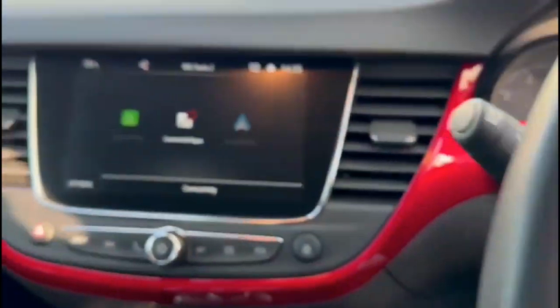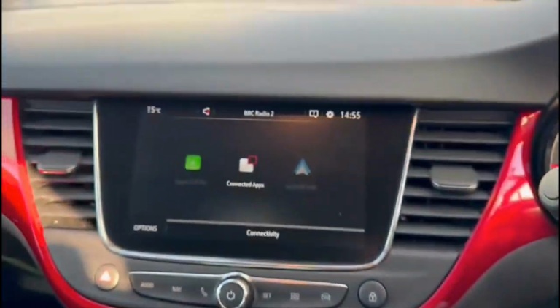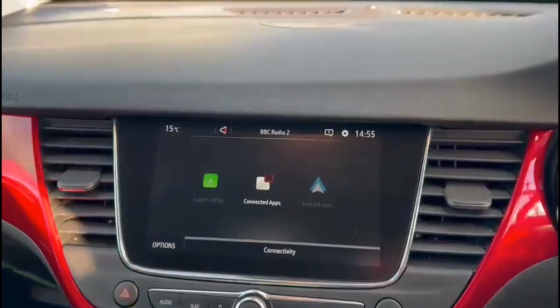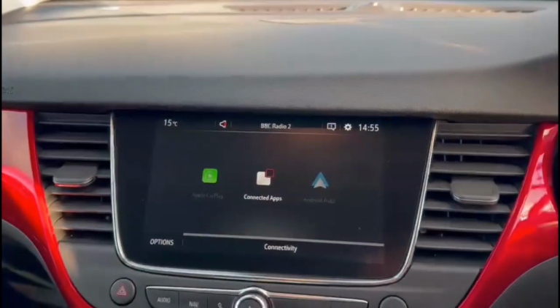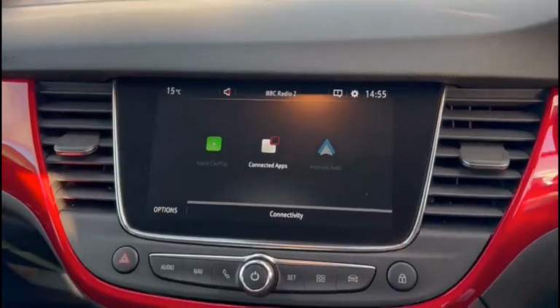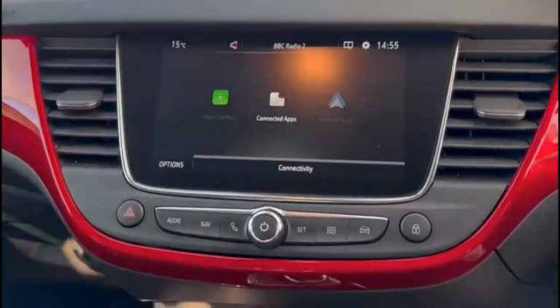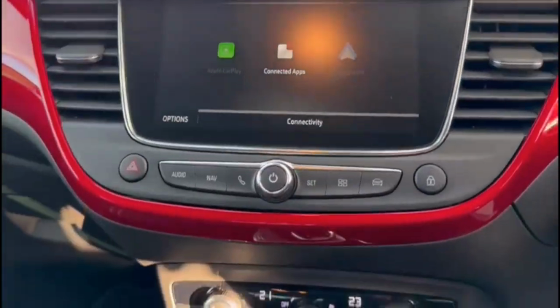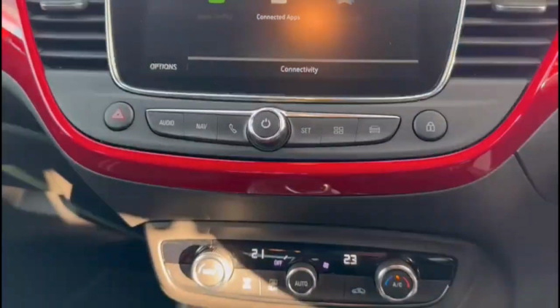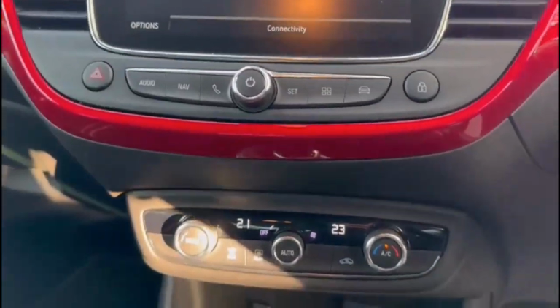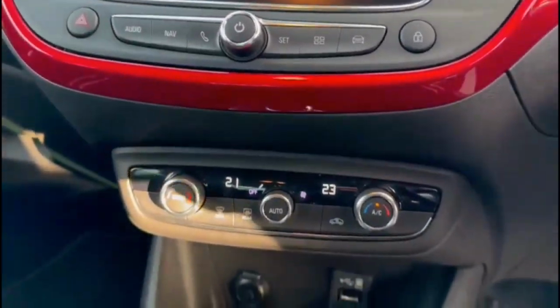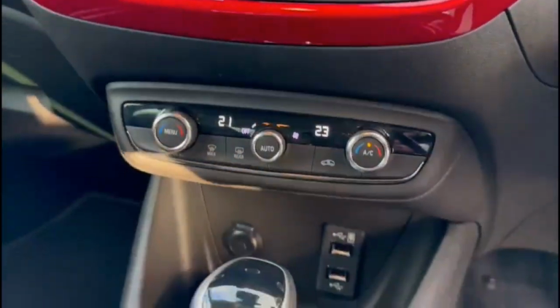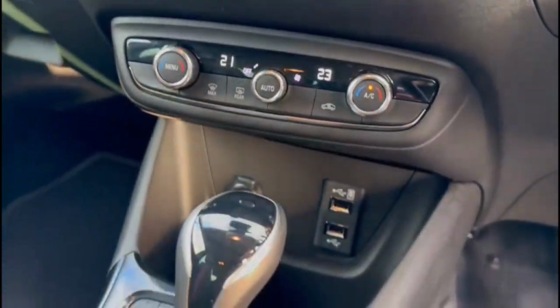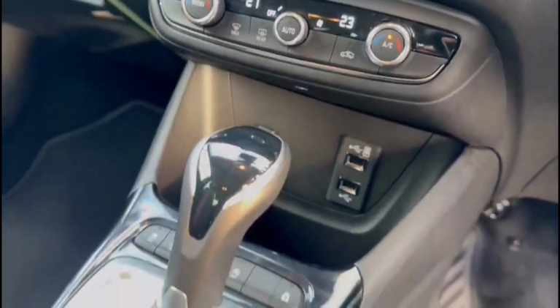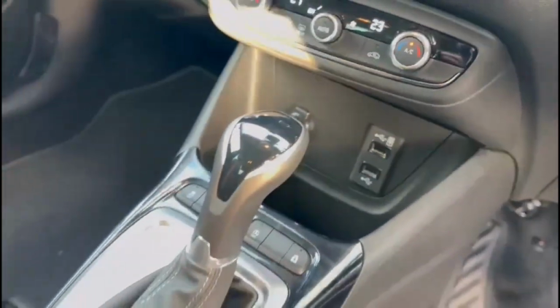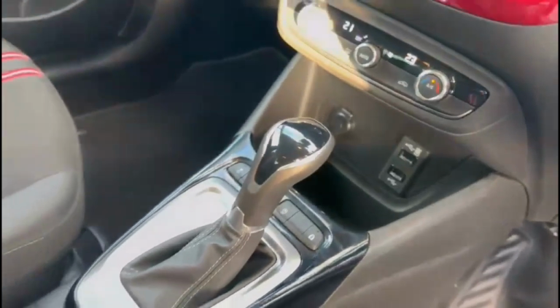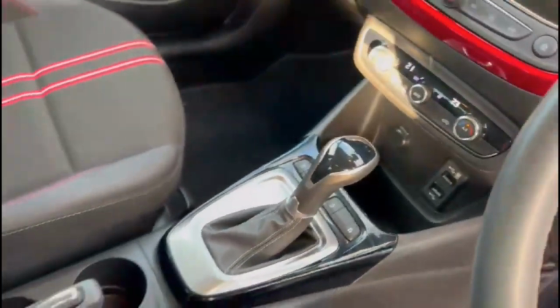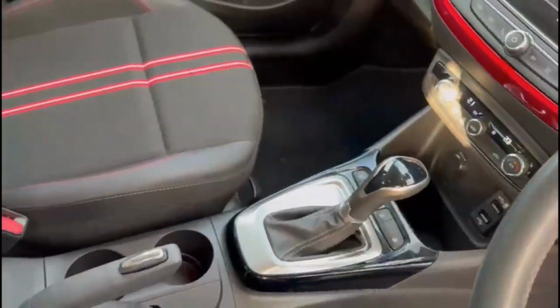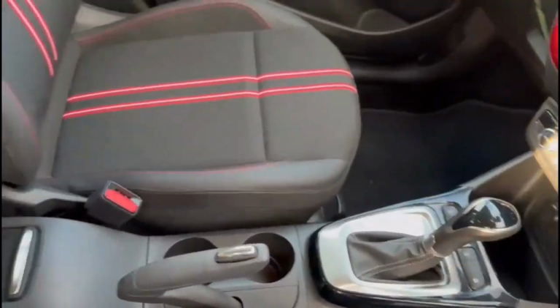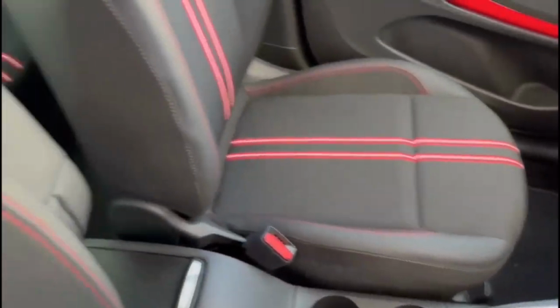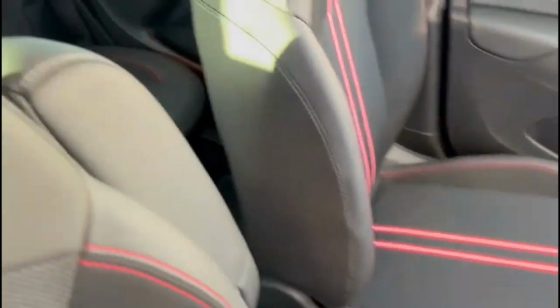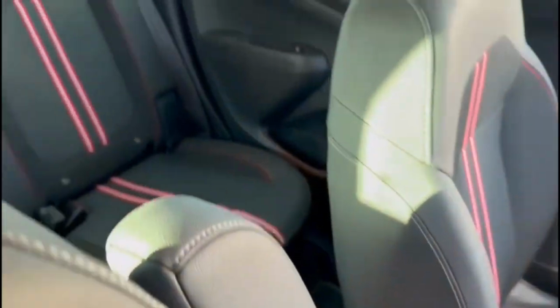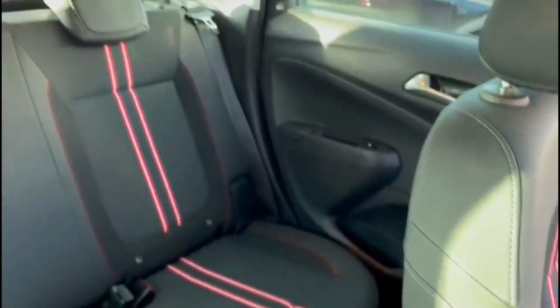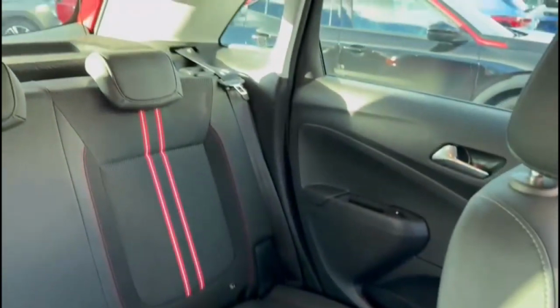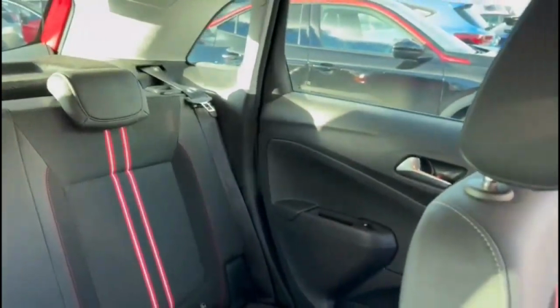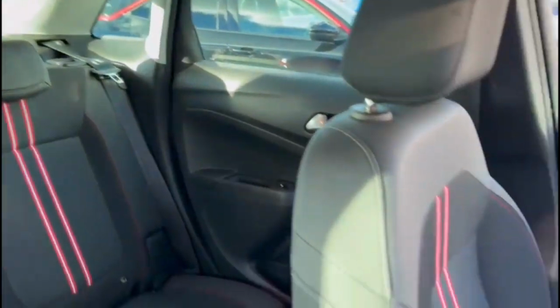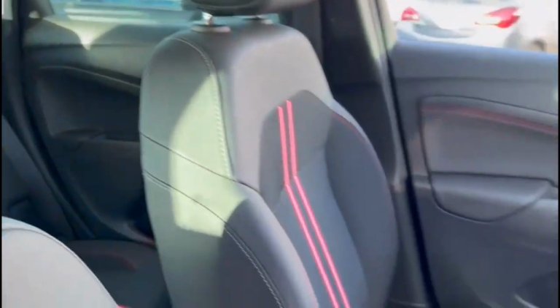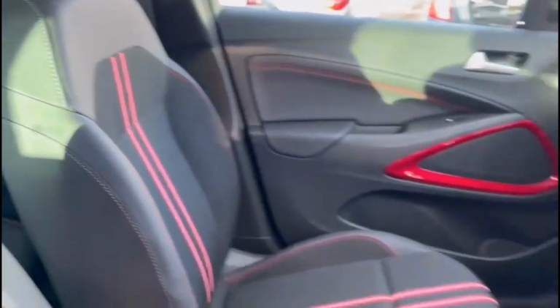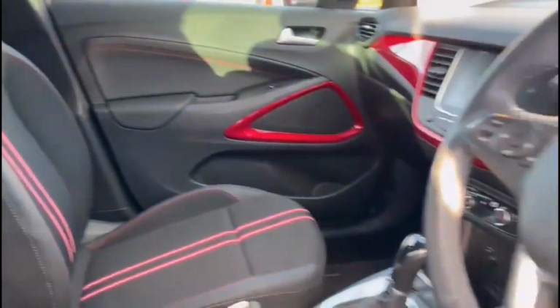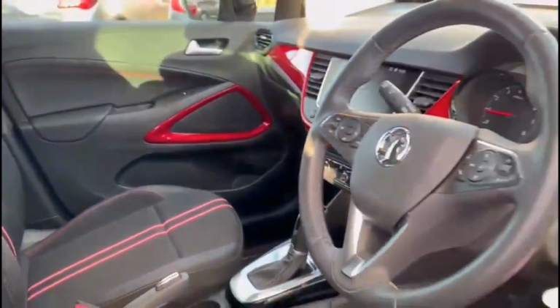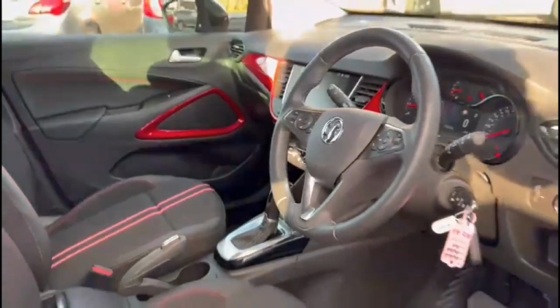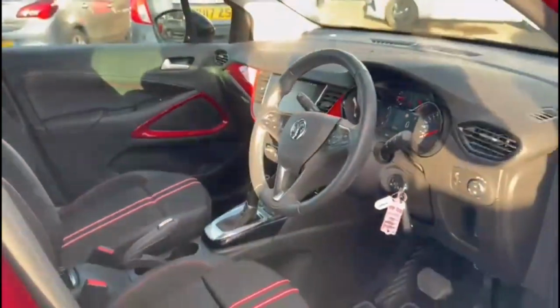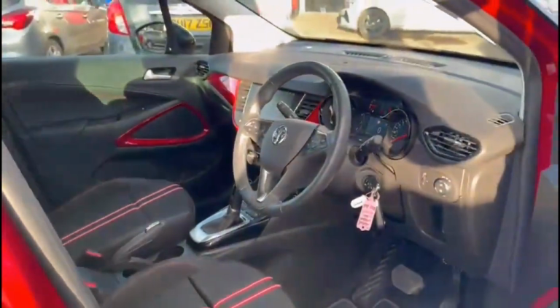There's a touchscreen with smartphone projection, dual zone climate control, automatic gearbox, rear headrests and ISOFIX, and a height adjustable driver's seat.